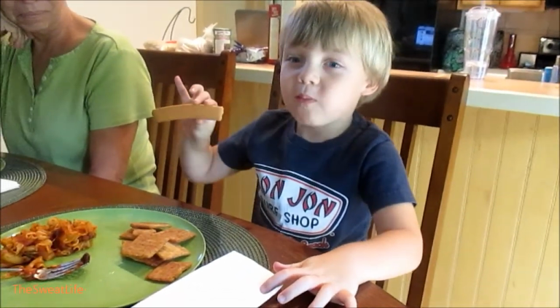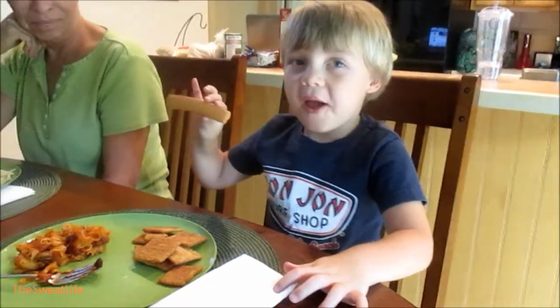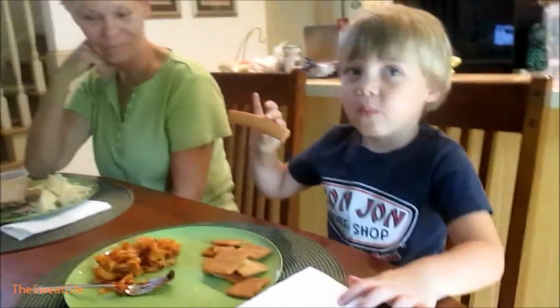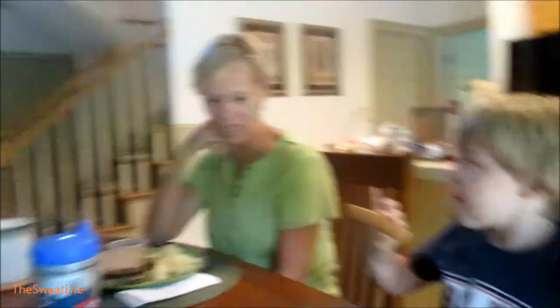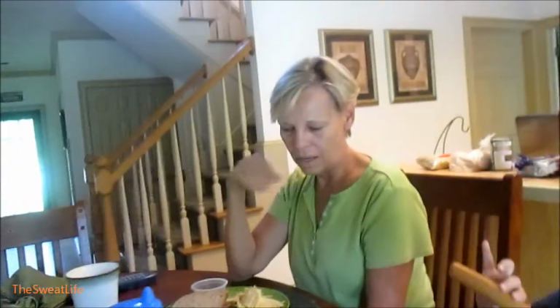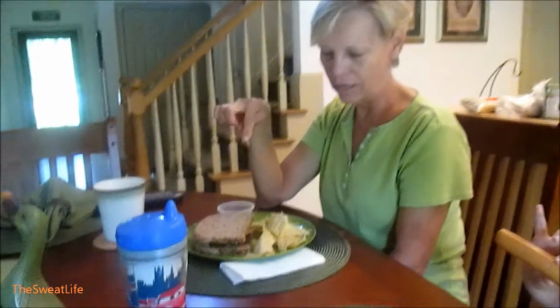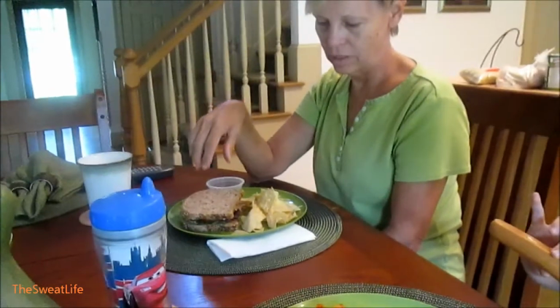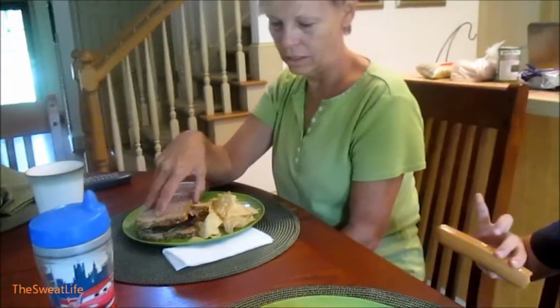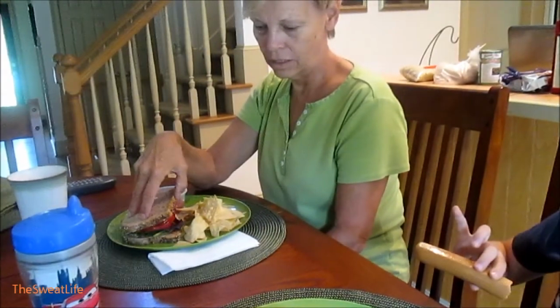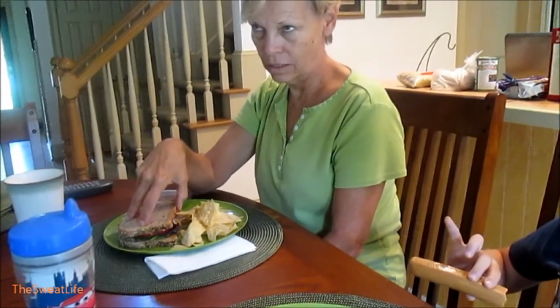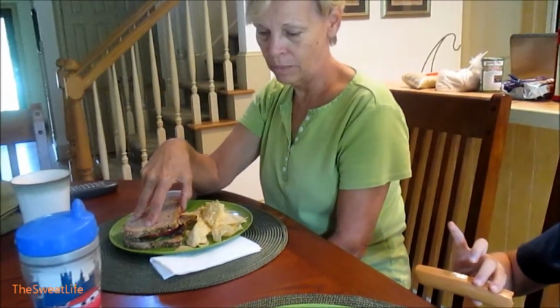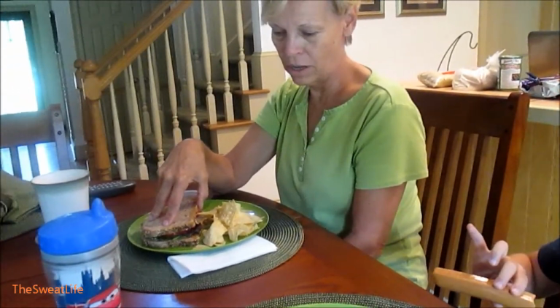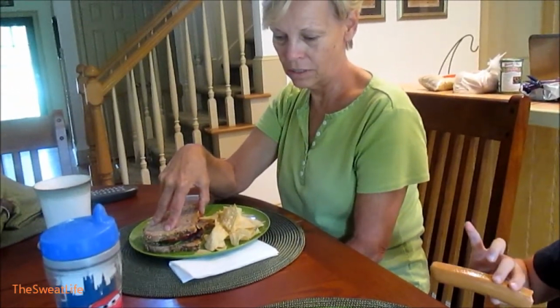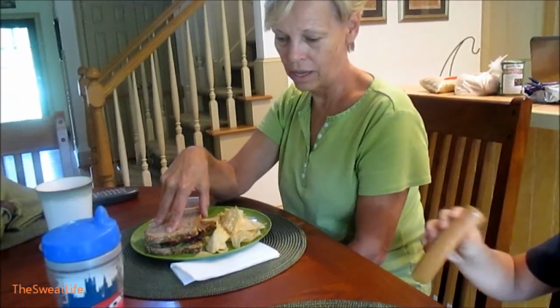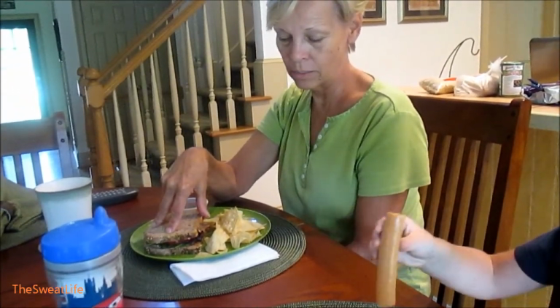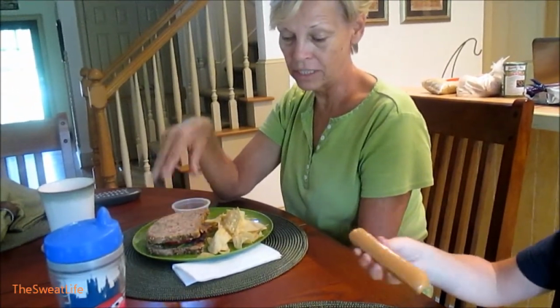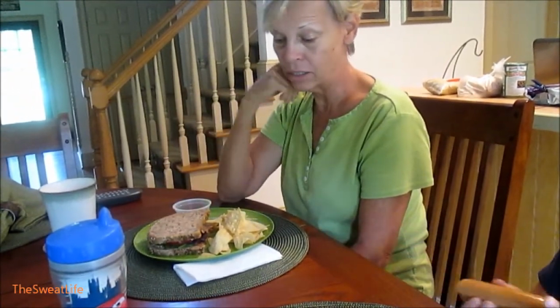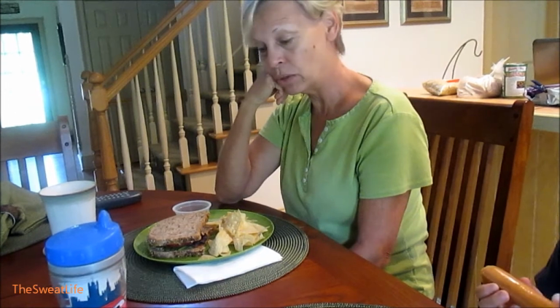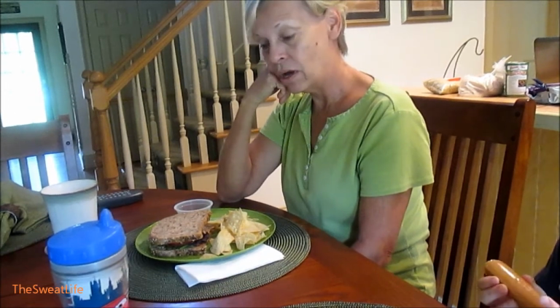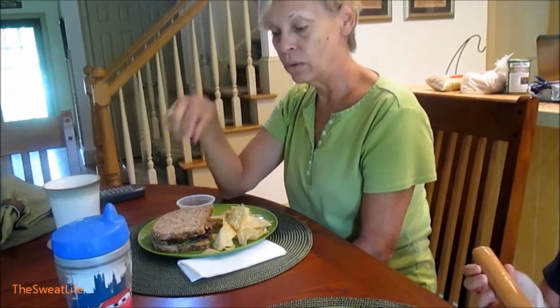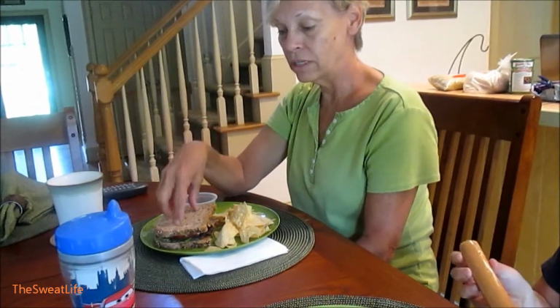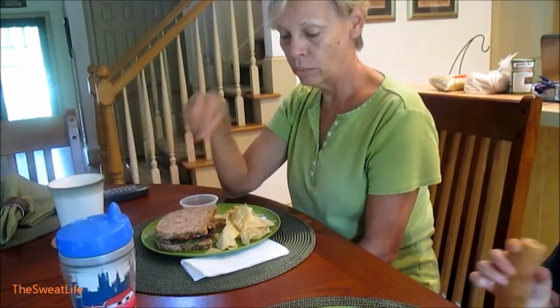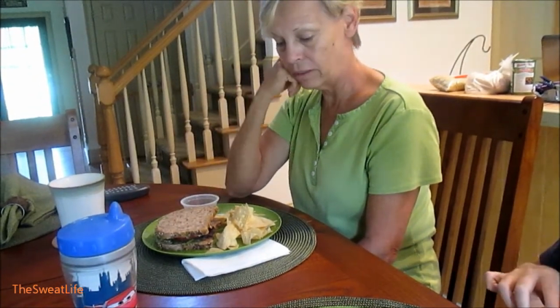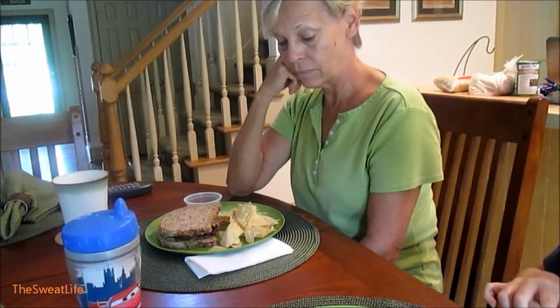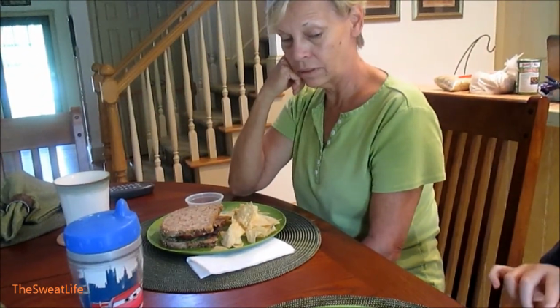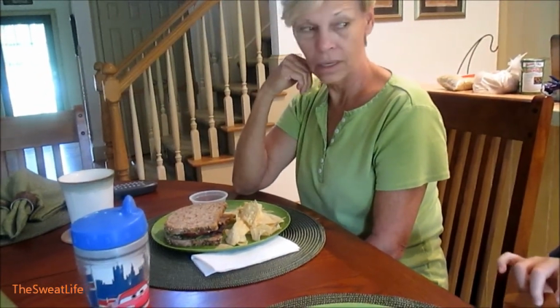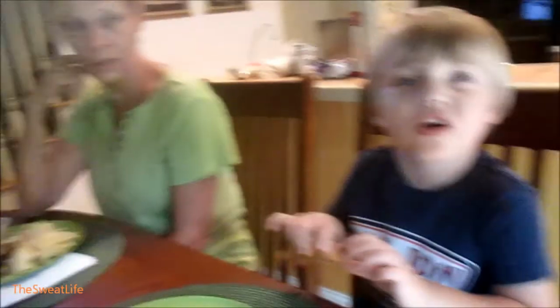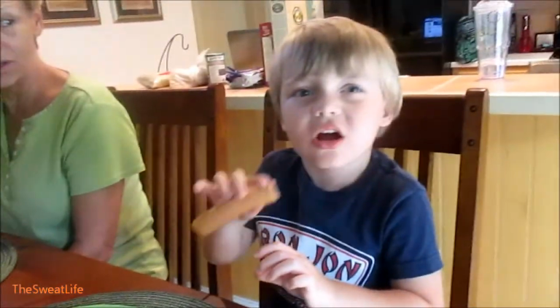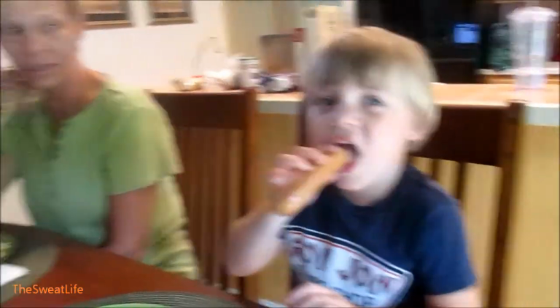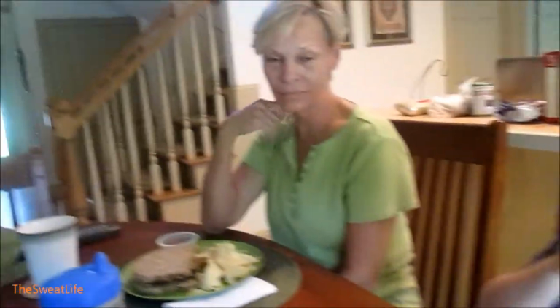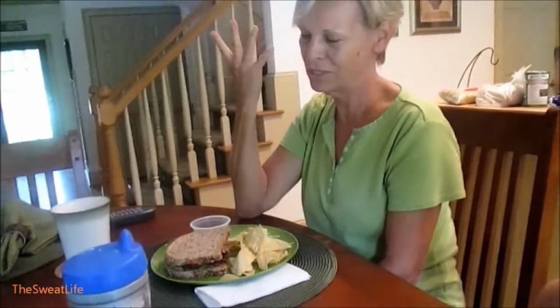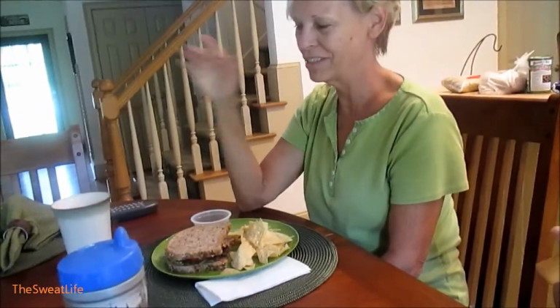Do you want to share? I have California hummus and some greens, tomato, Ezekiel bread, chips and sauce, and coffee.